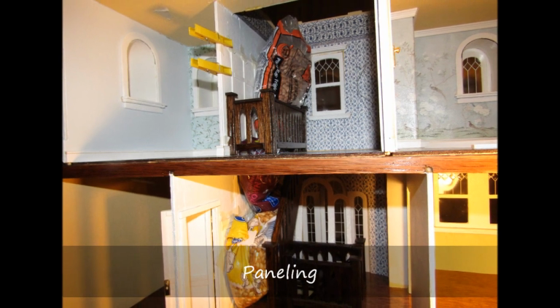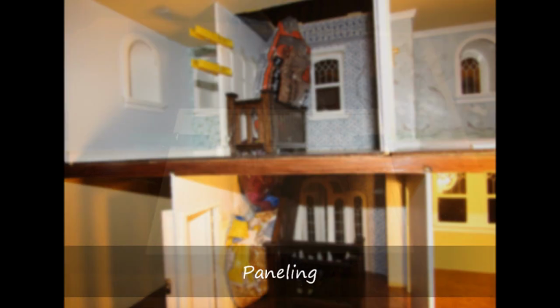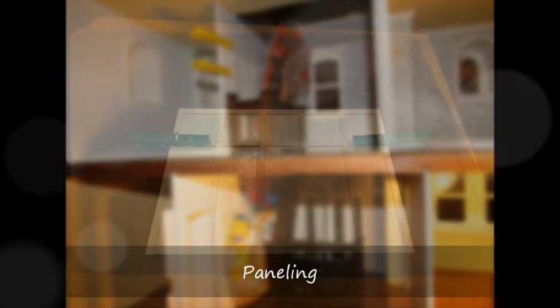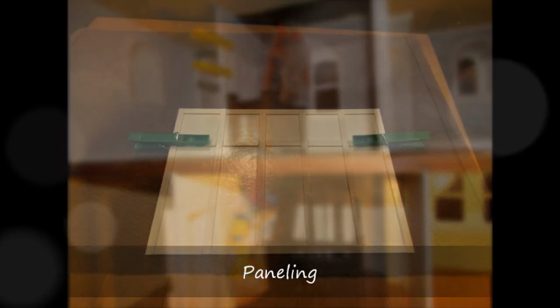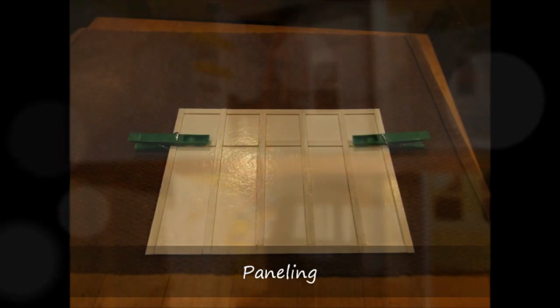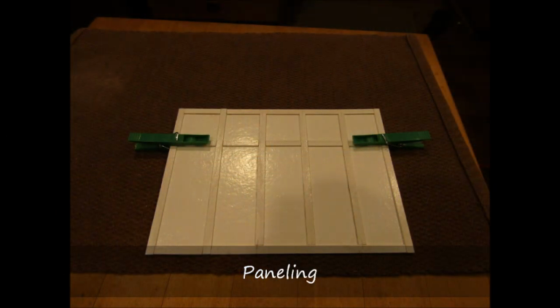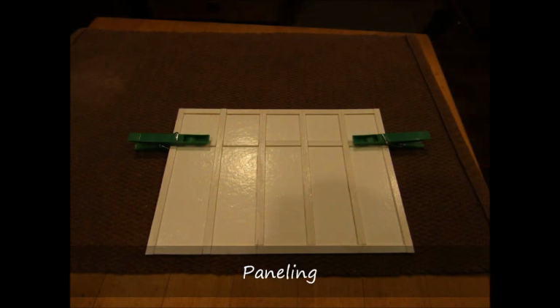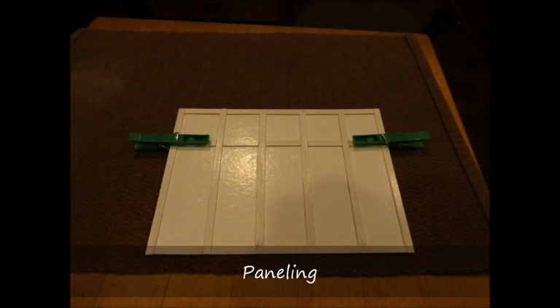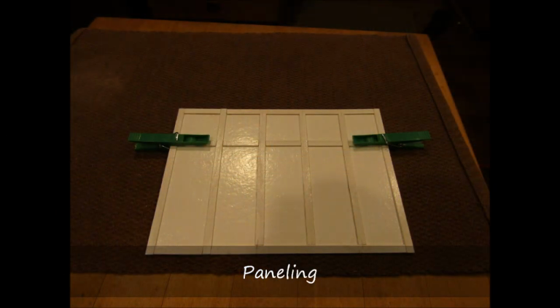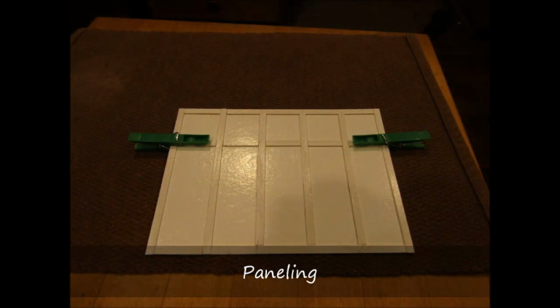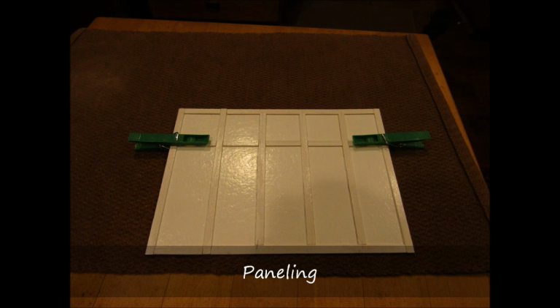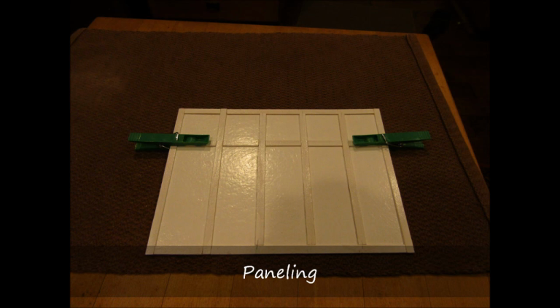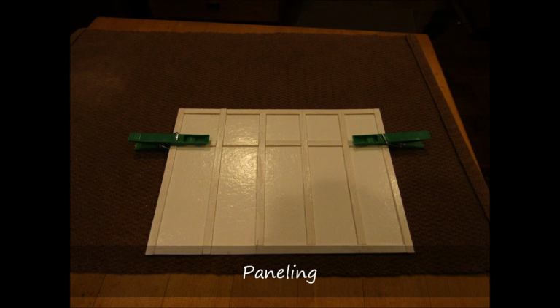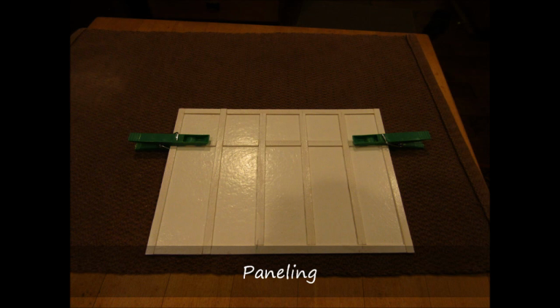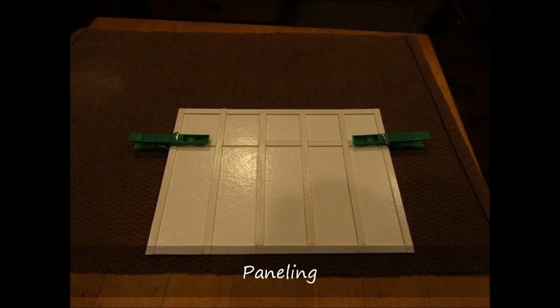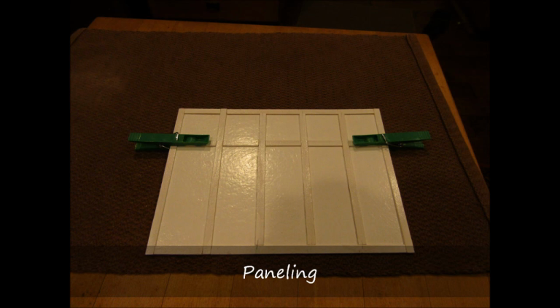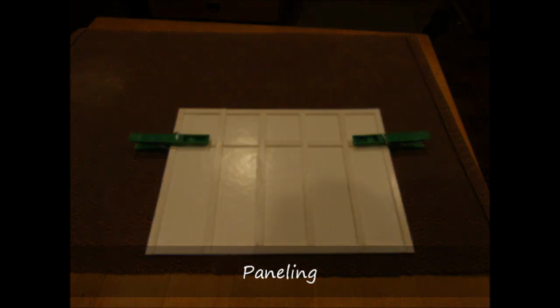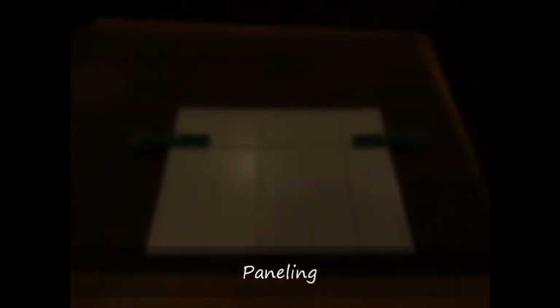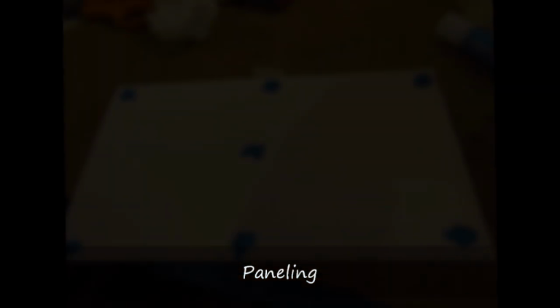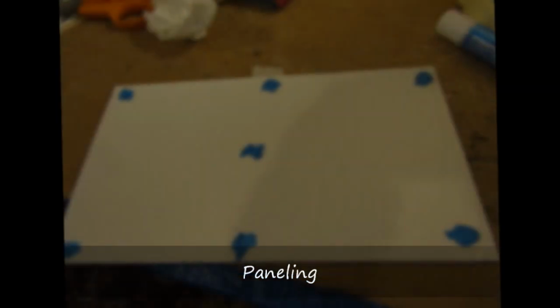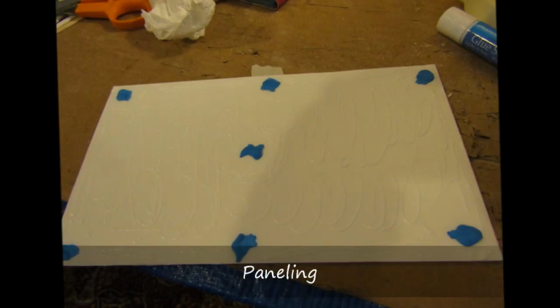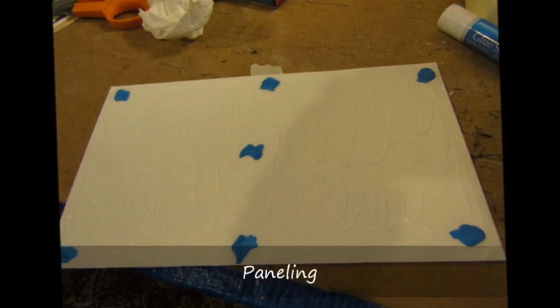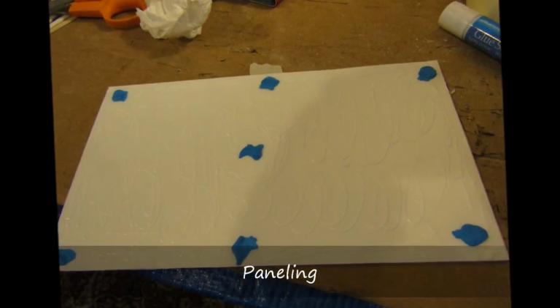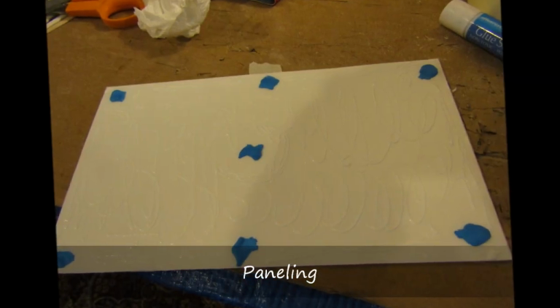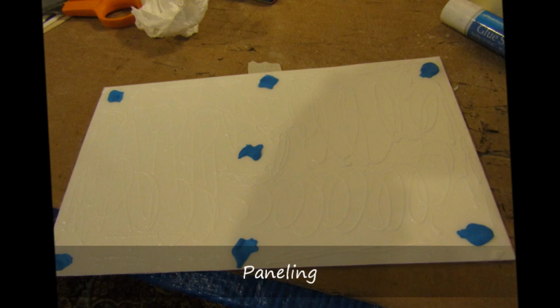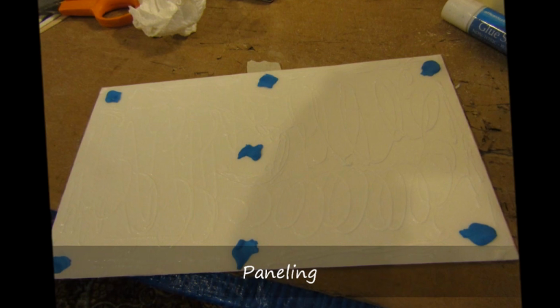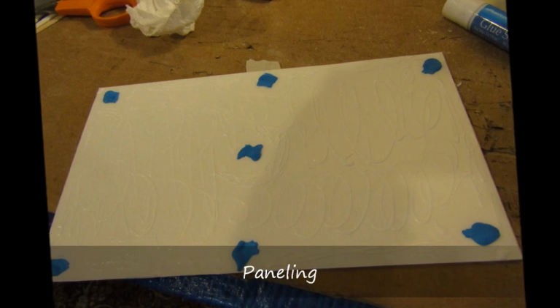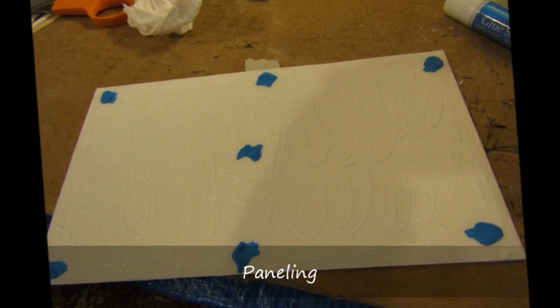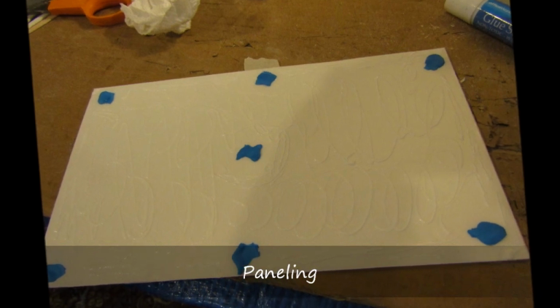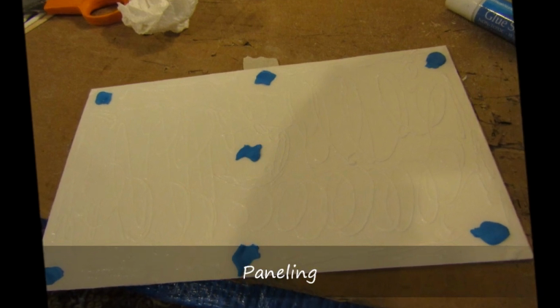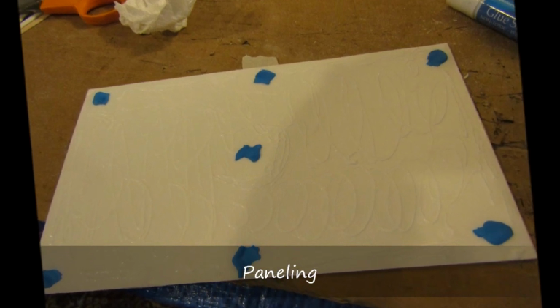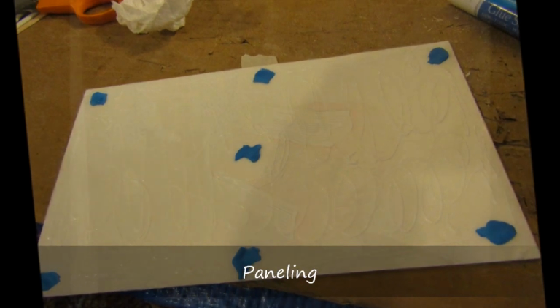To give the stair landings a completed, uniform look, I continued the paneling on the opposite wall to the stairs. This was generally easier than working around the stairs.